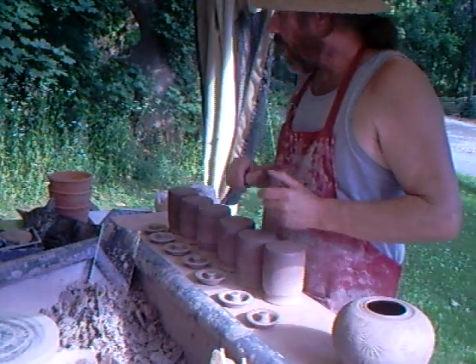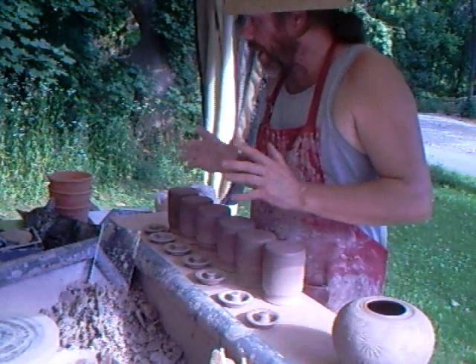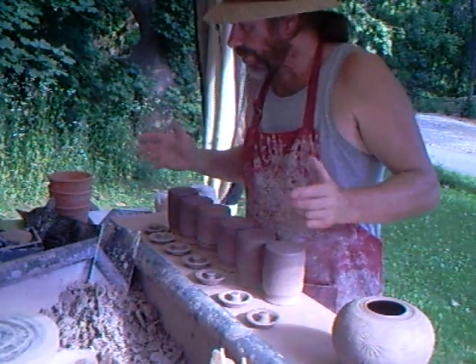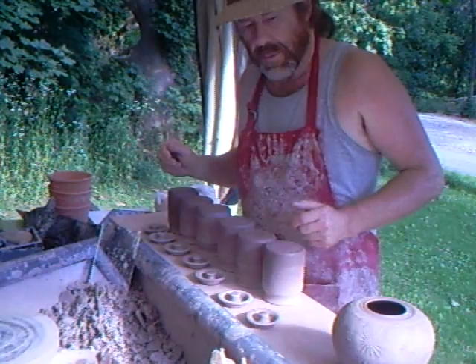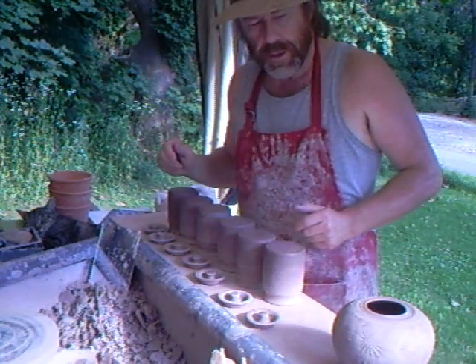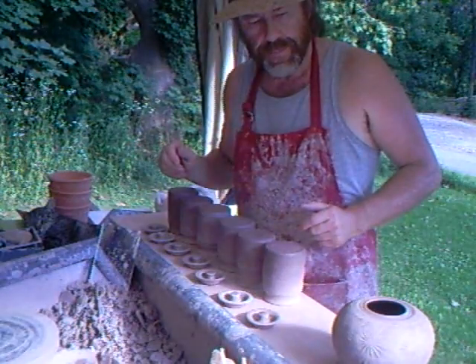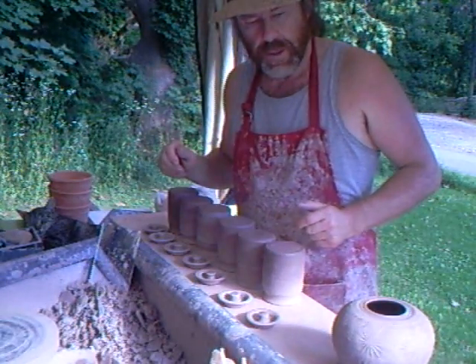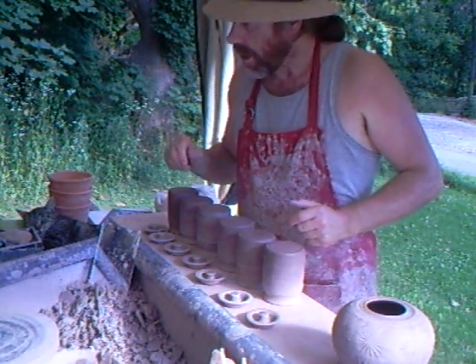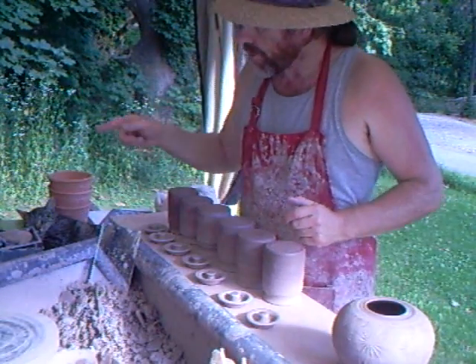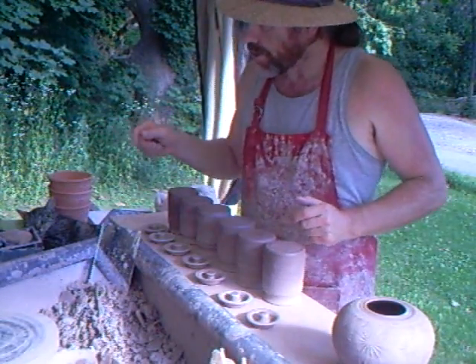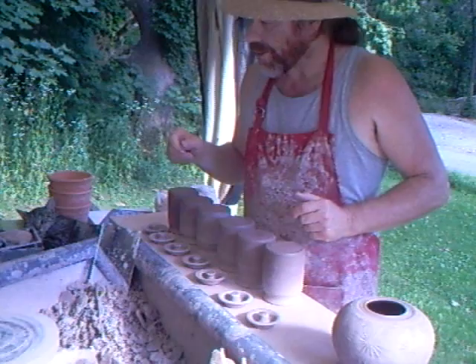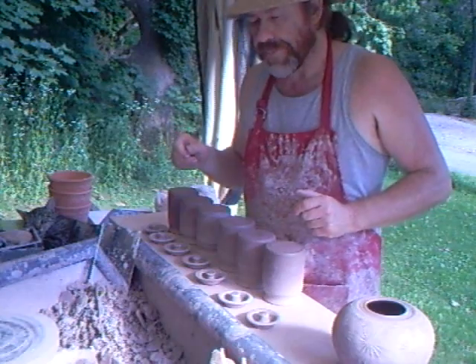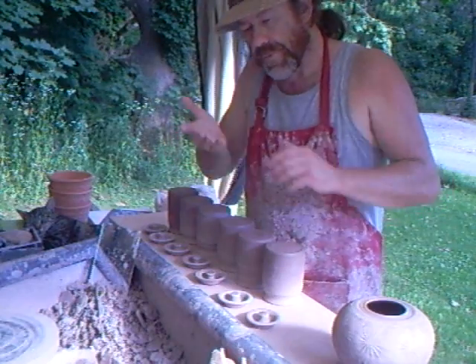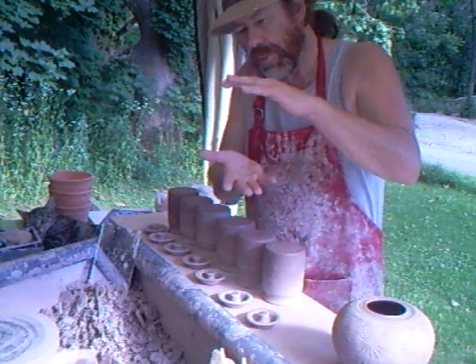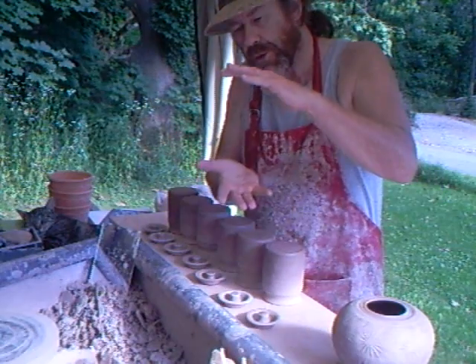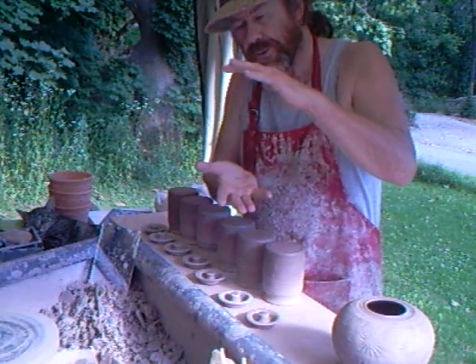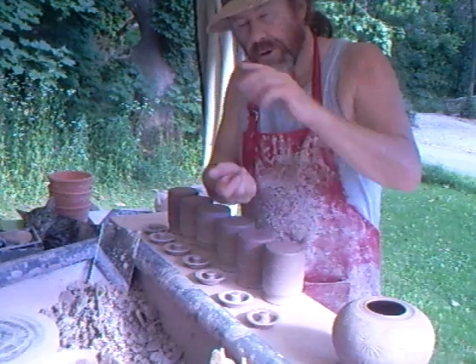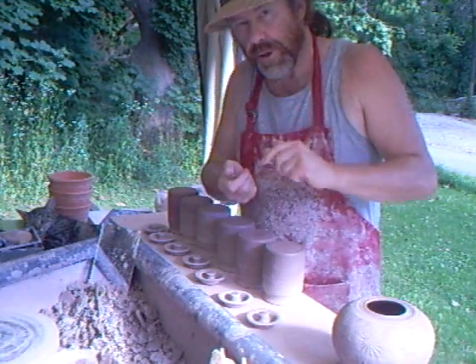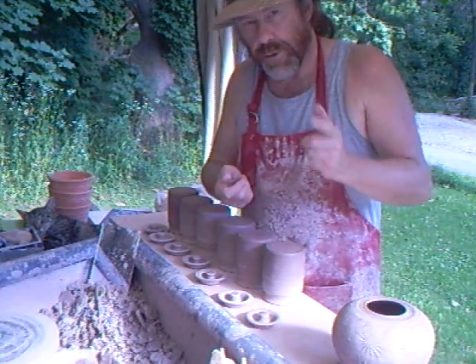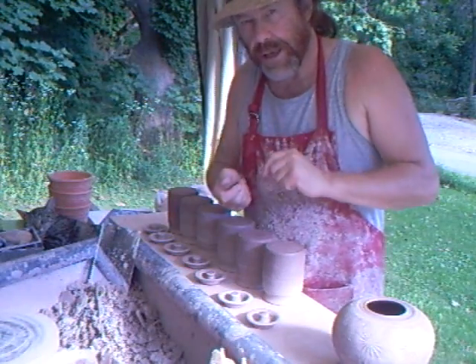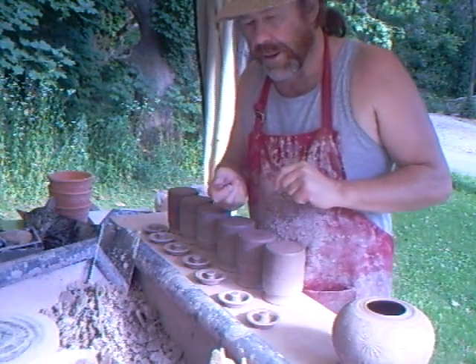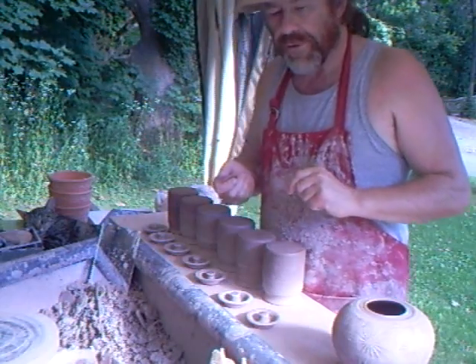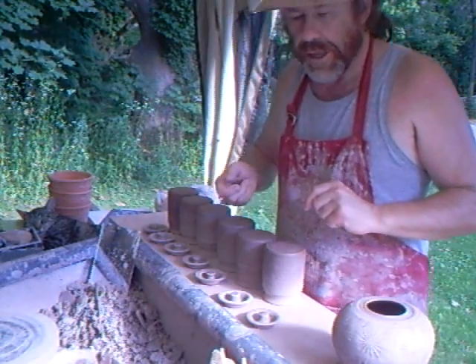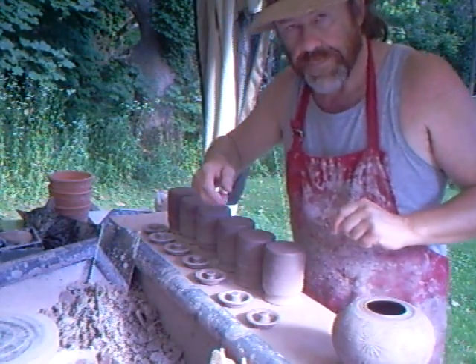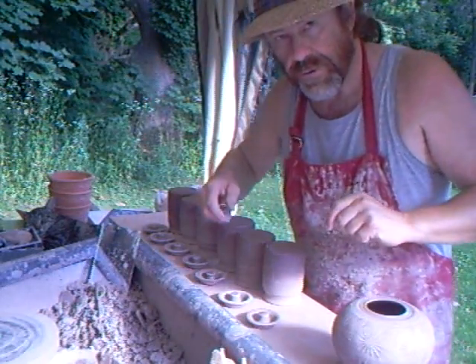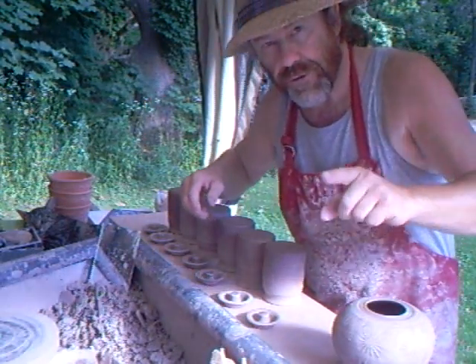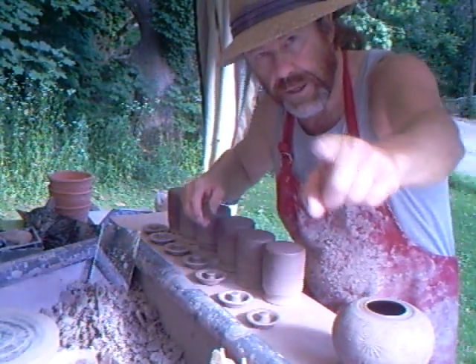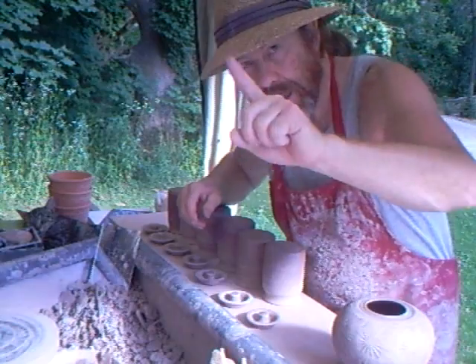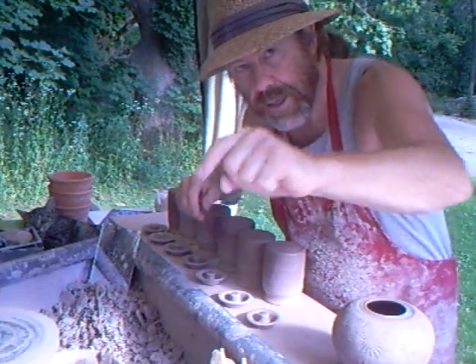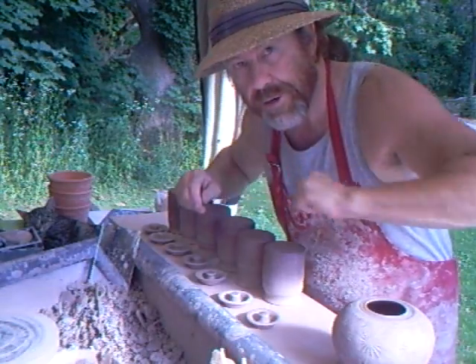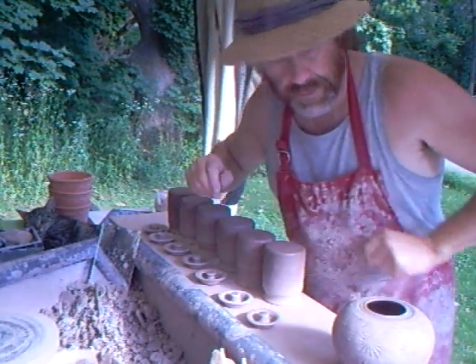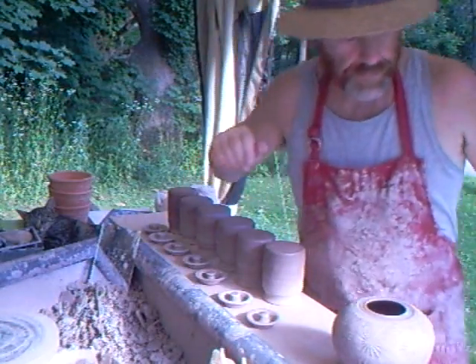I want to make some little bottles, so I'm going to go and do that. Until then, keep practicing — see you soon.